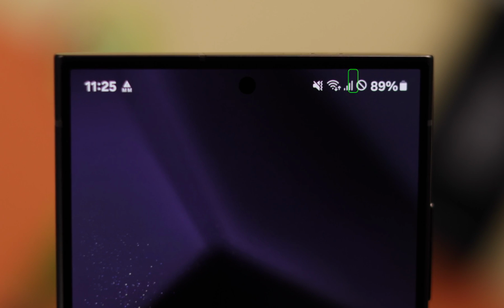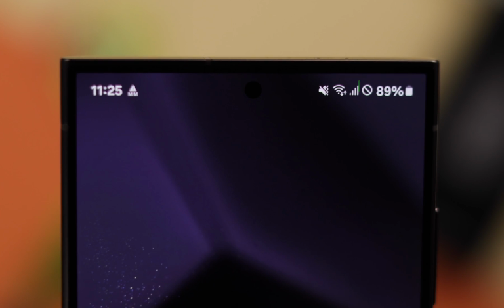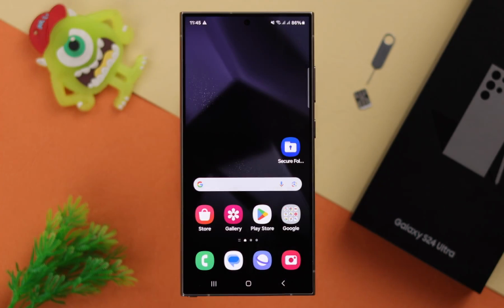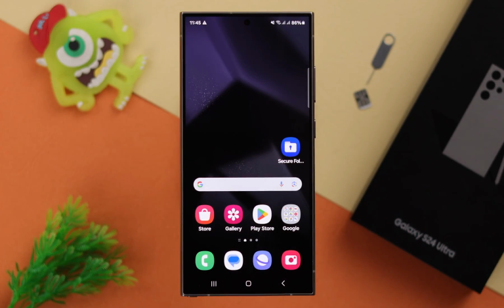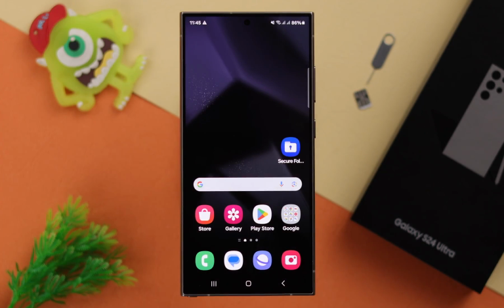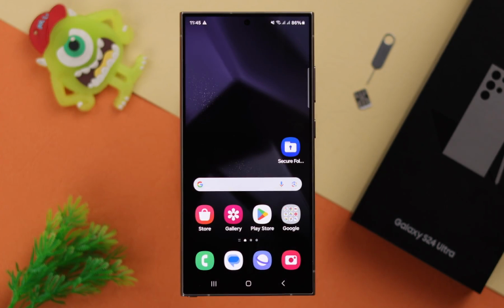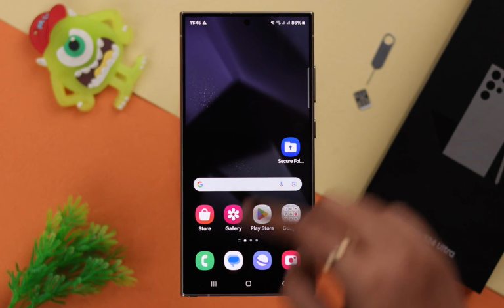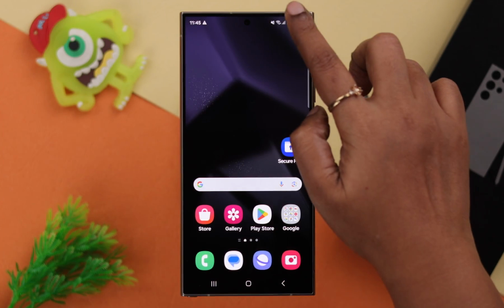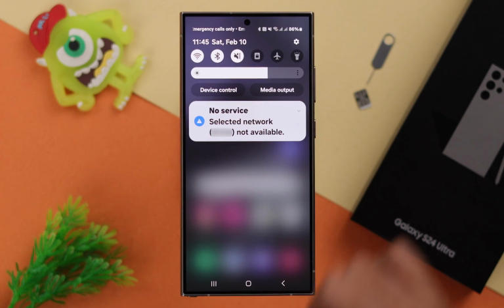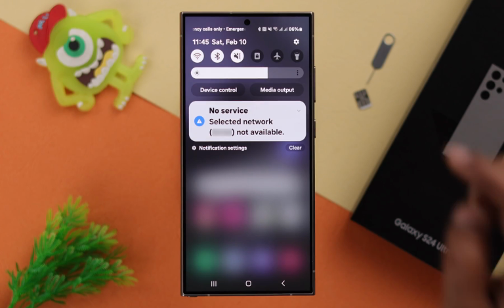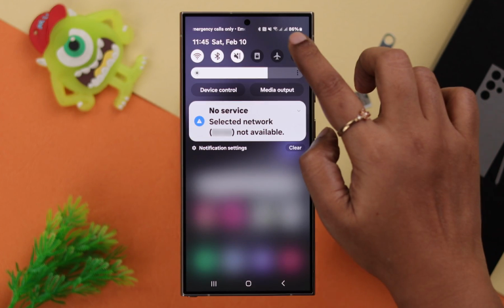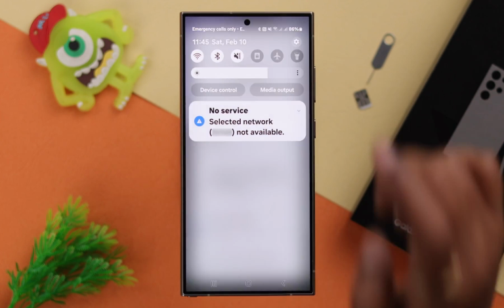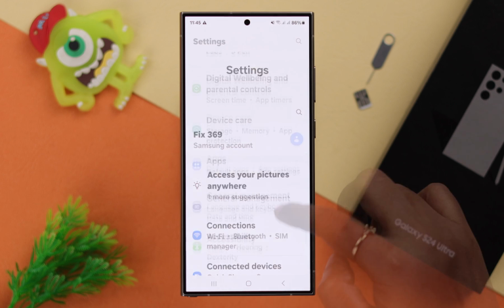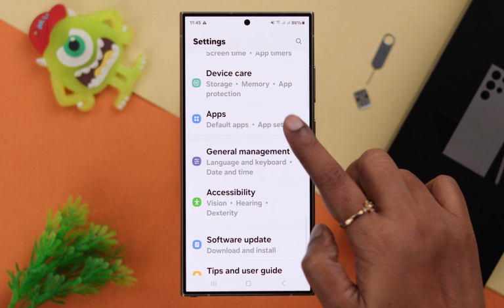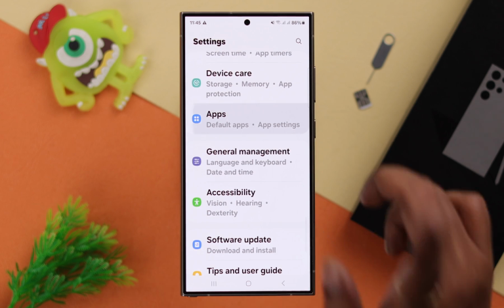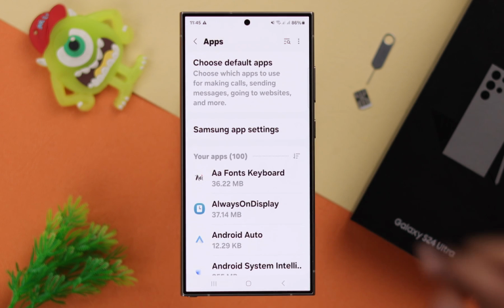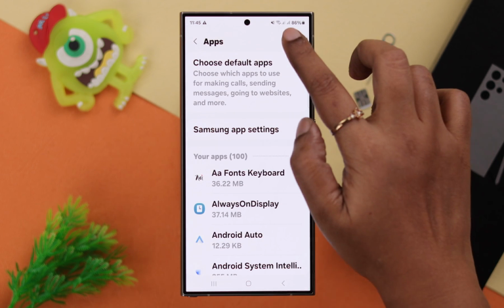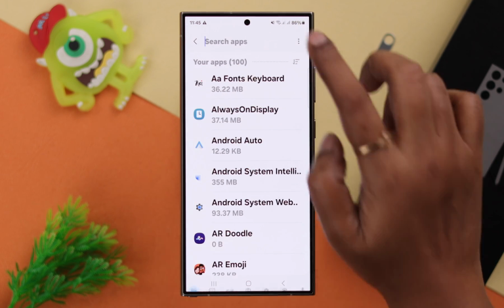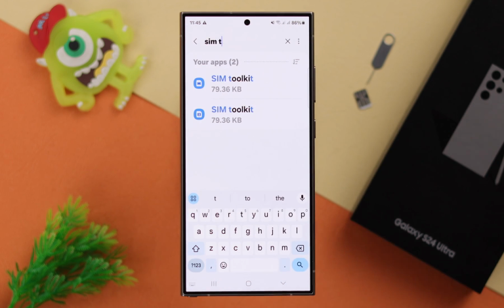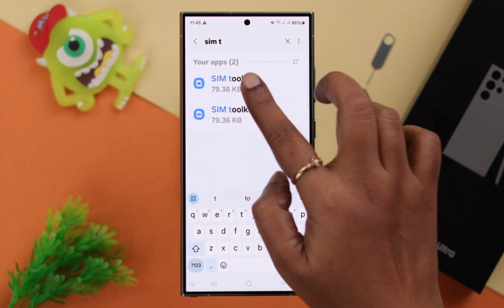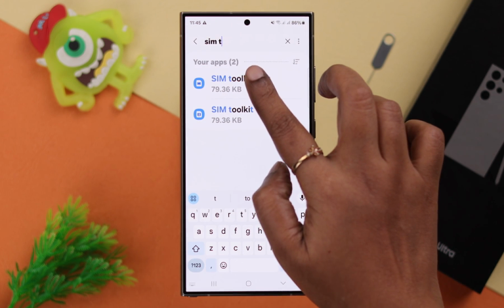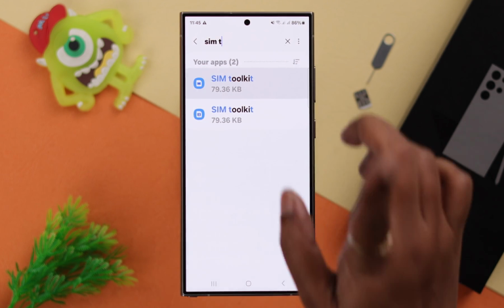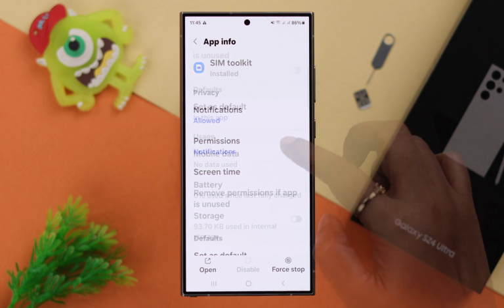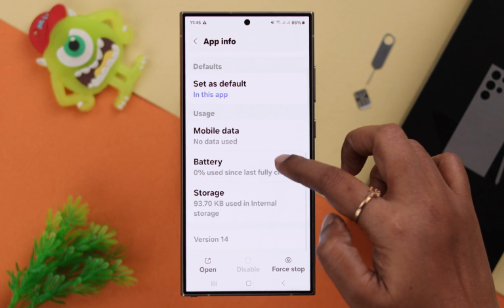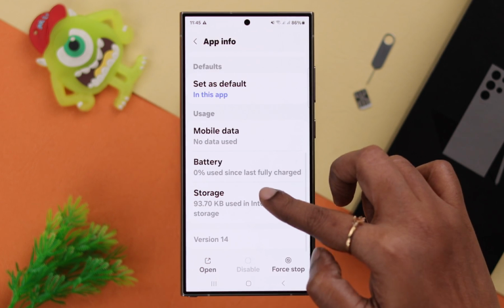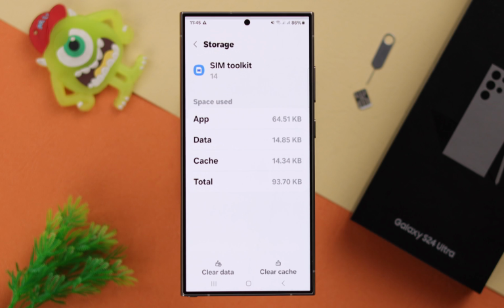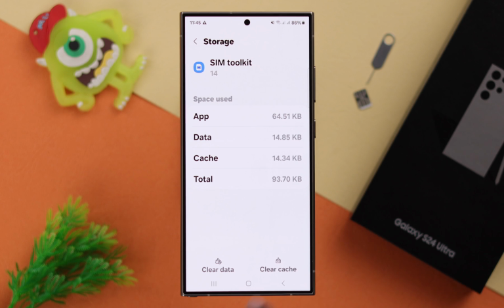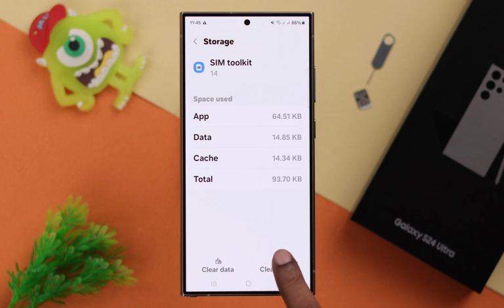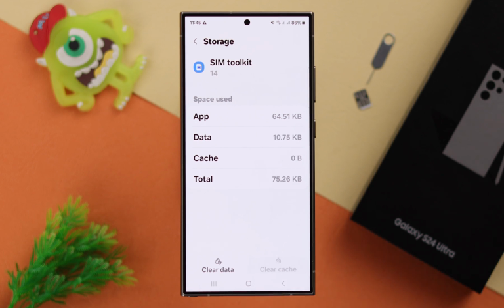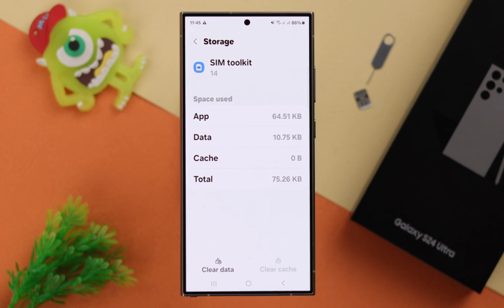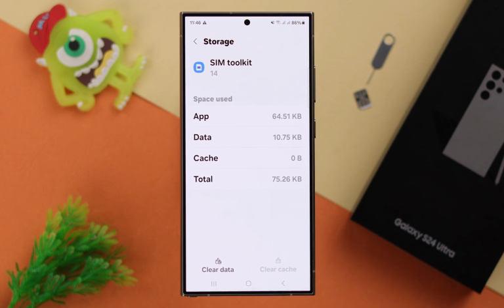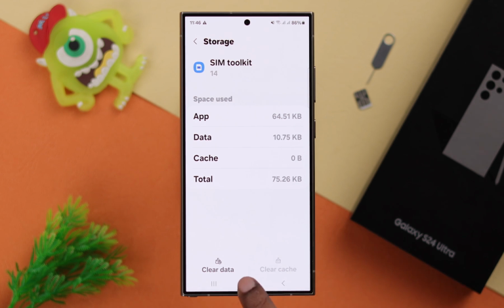There's a trick that a lot of users have found helpful. From Settings, go to Apps and search for SIM Toolkit. Enter Storage and just go ahead and clear the cache for the SIM that's troubling you.